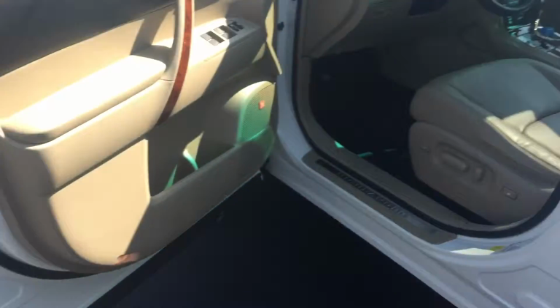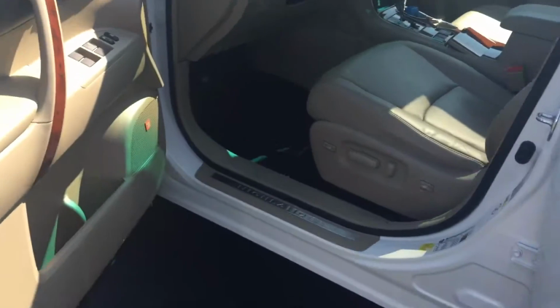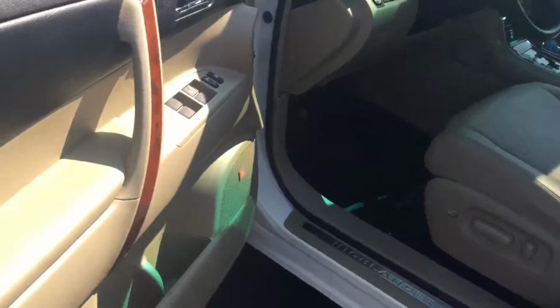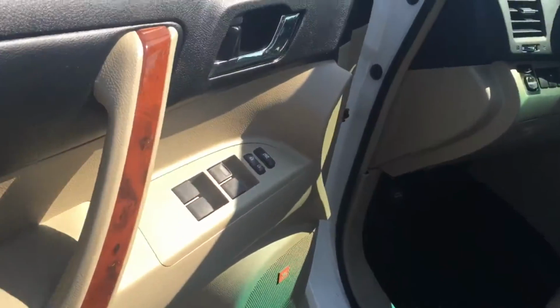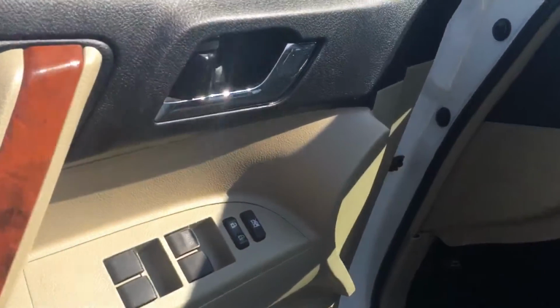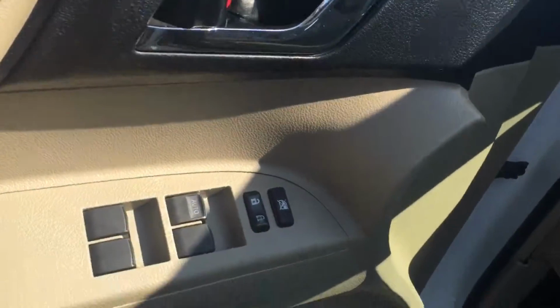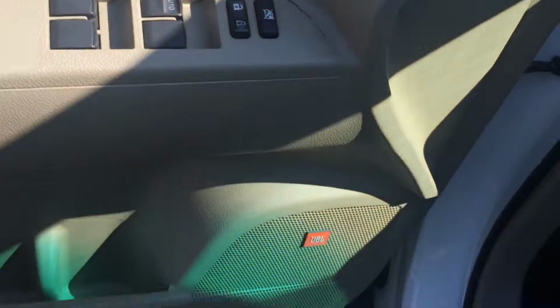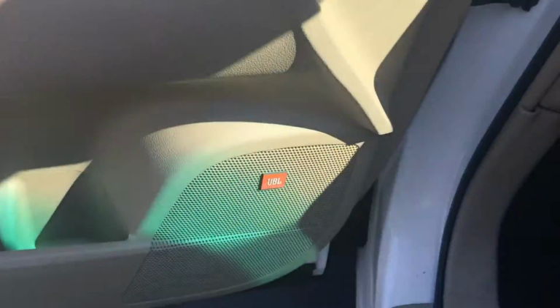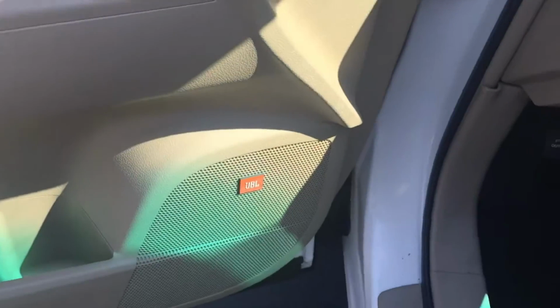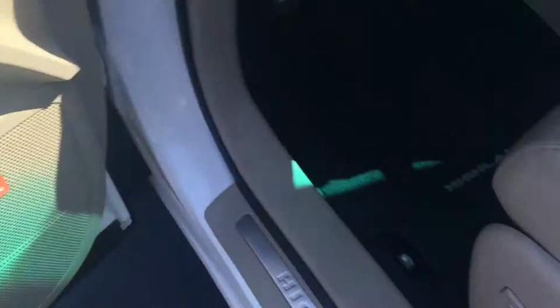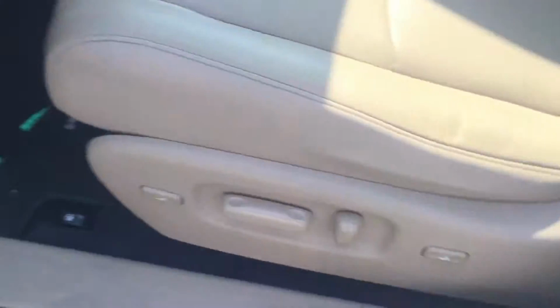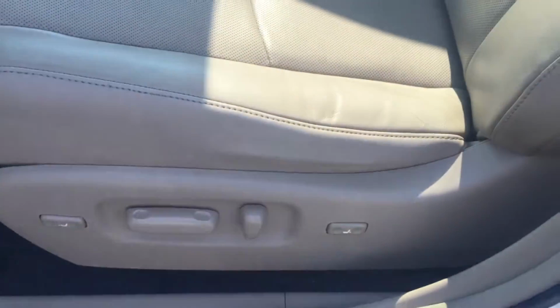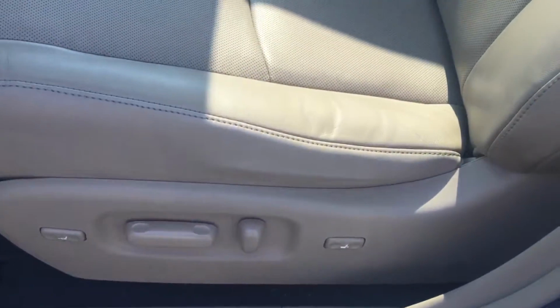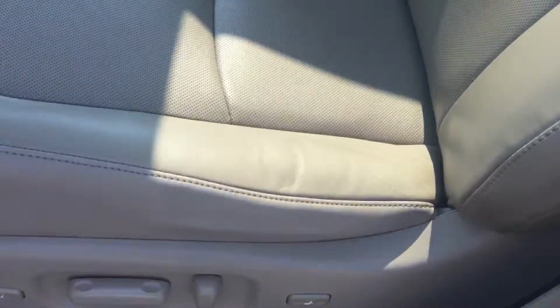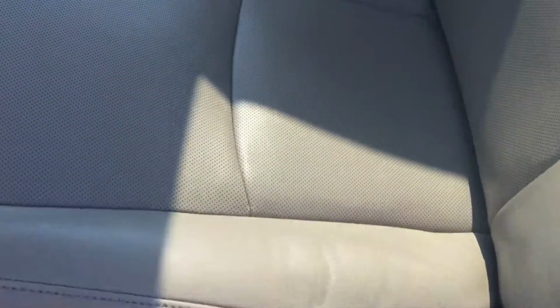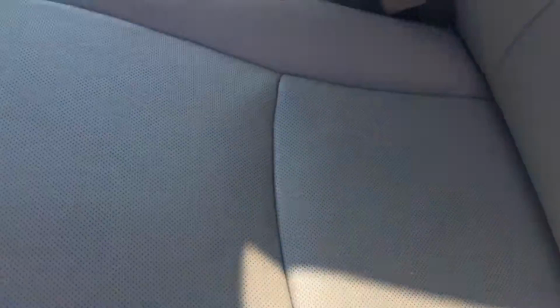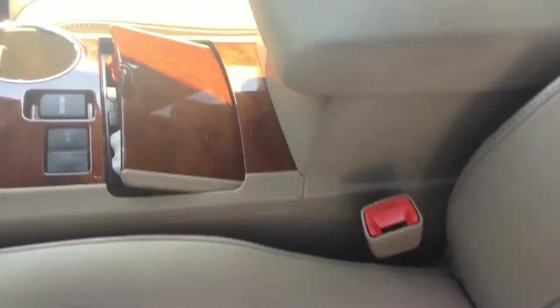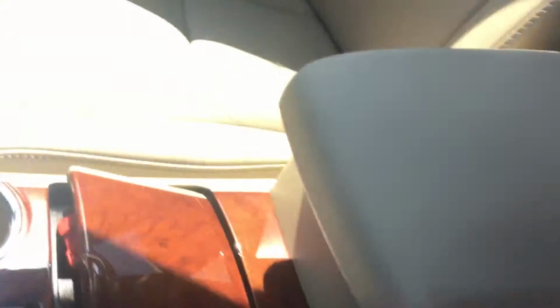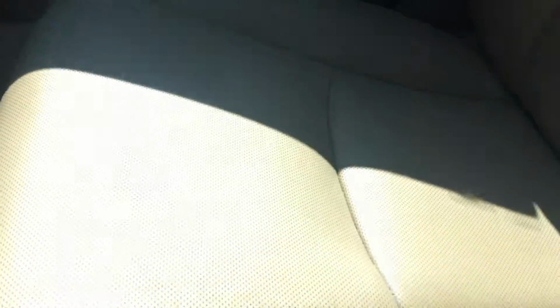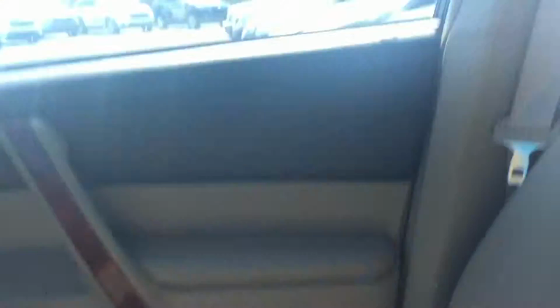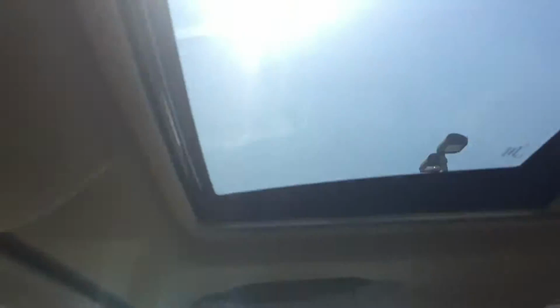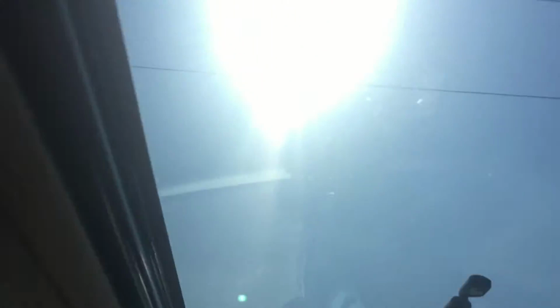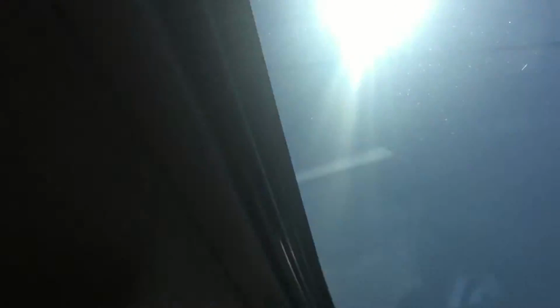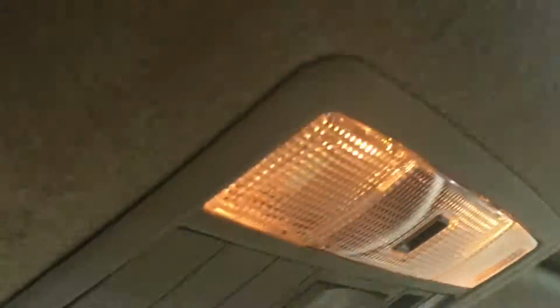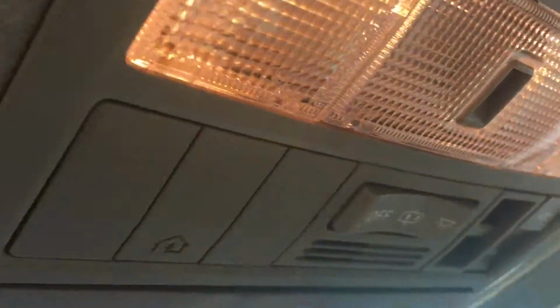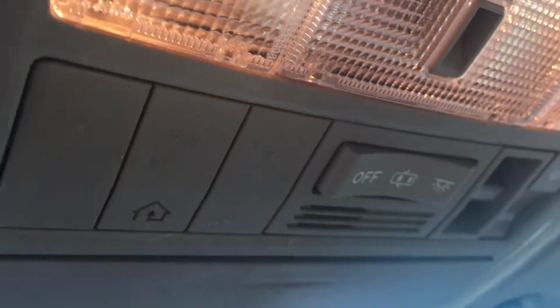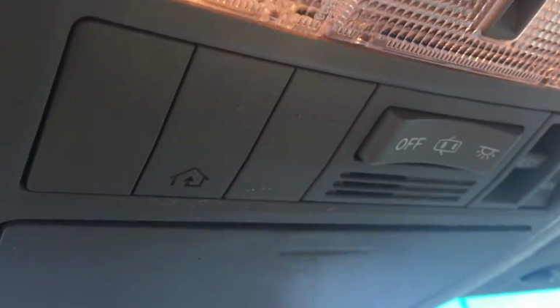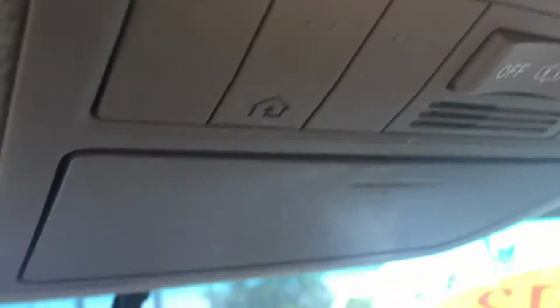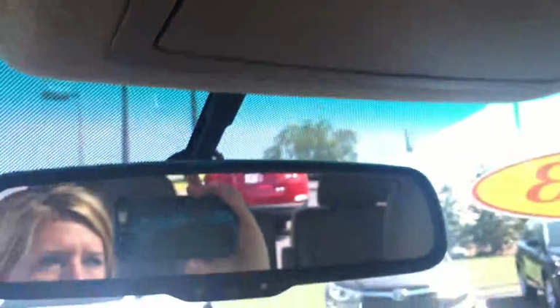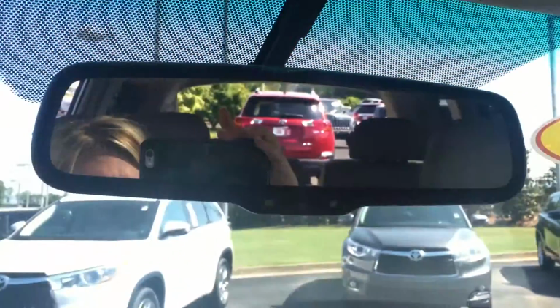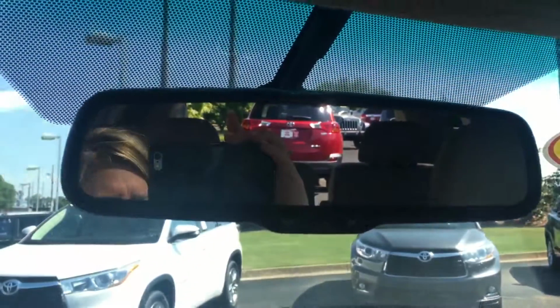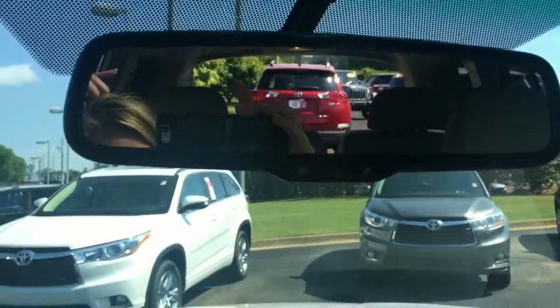You have your power windows and door locks, your upgraded JBL audio. Your front seats are heated. You have your power driver seat. Your tilt-slide moonroof. Your HomeLink for your garage doors. Auto-dimming rear view mirror.